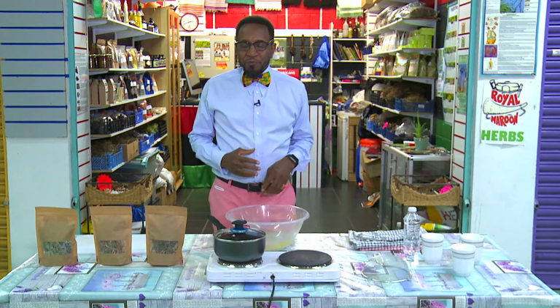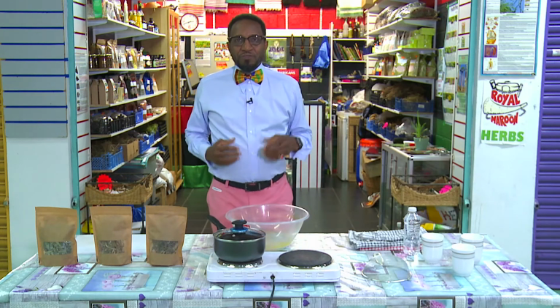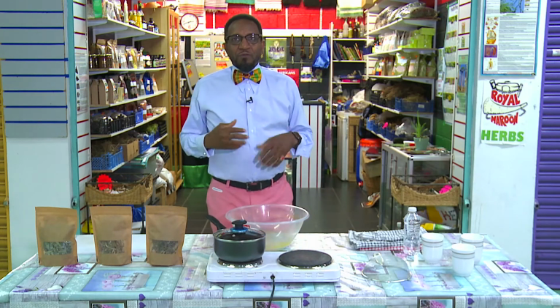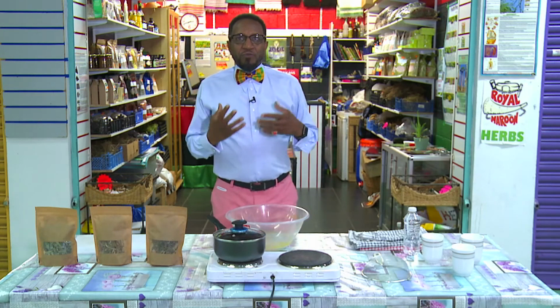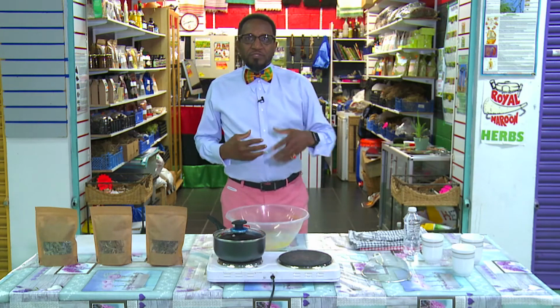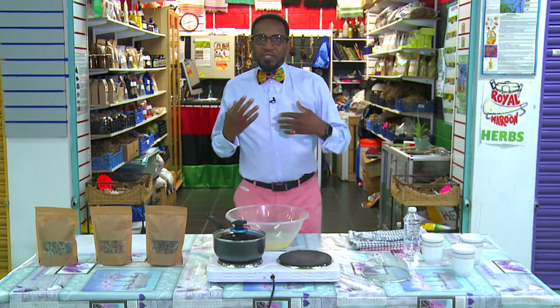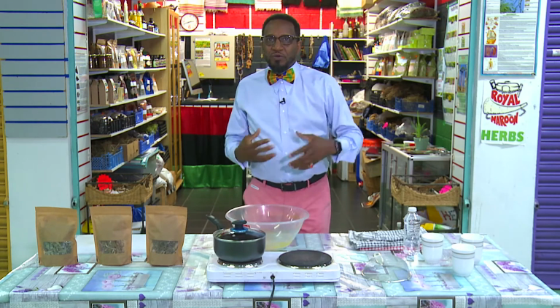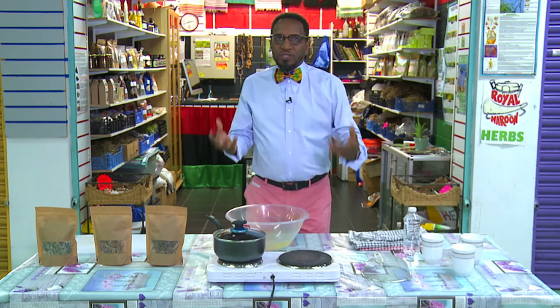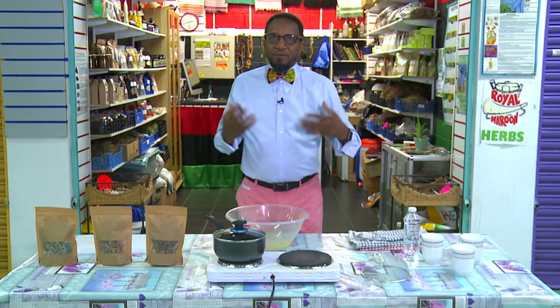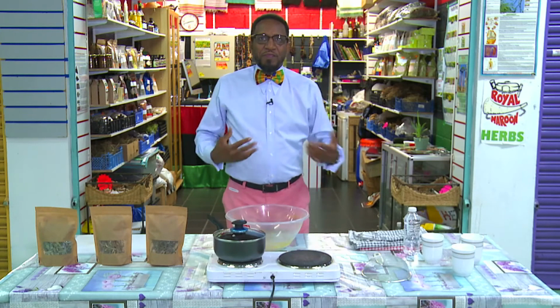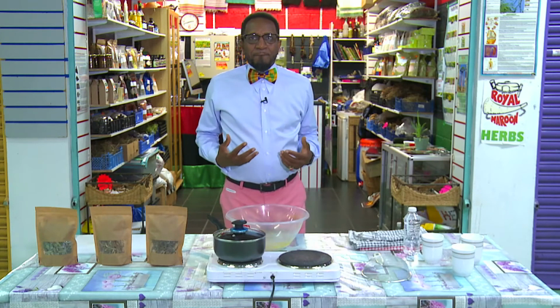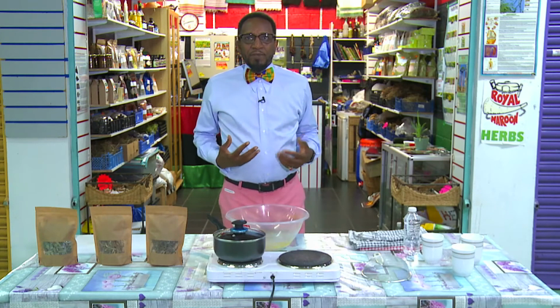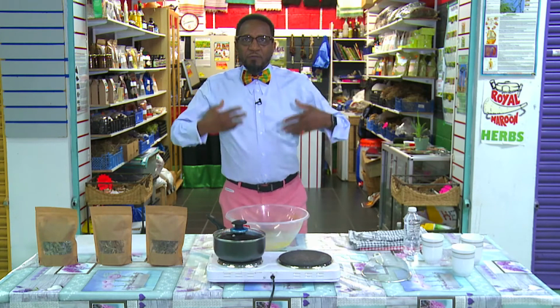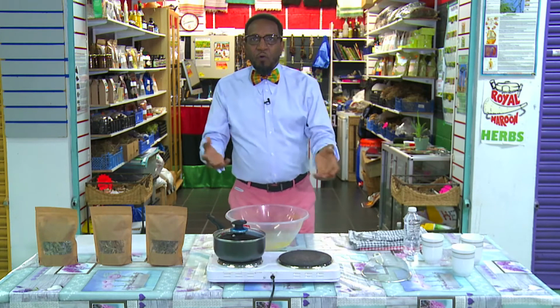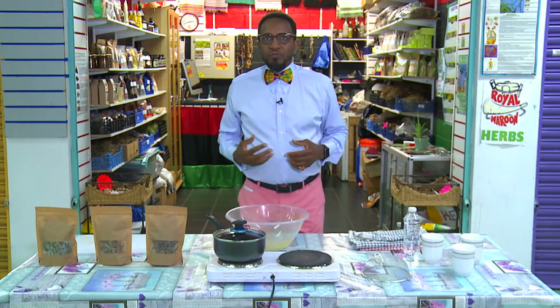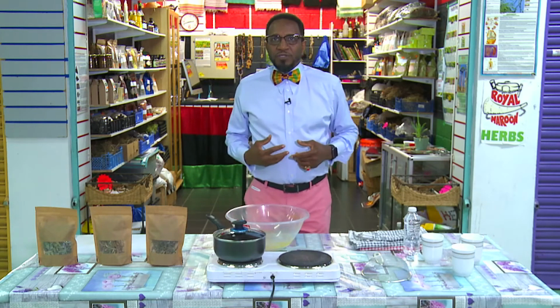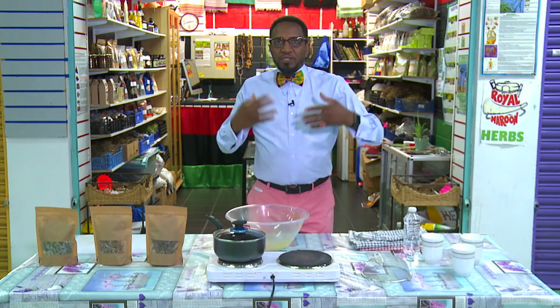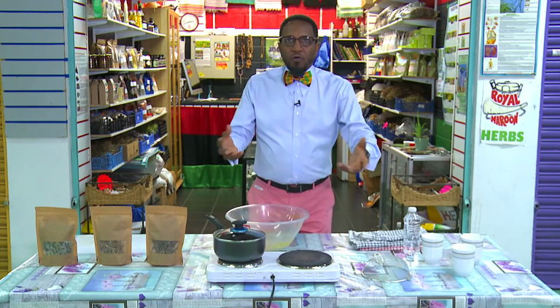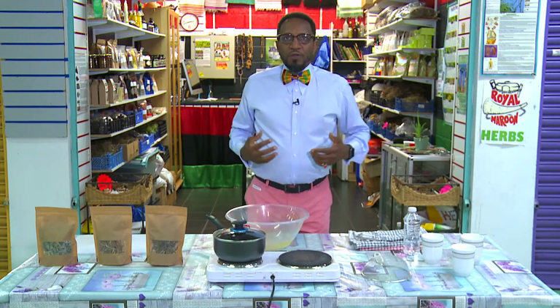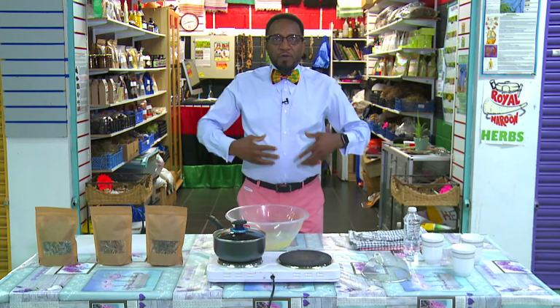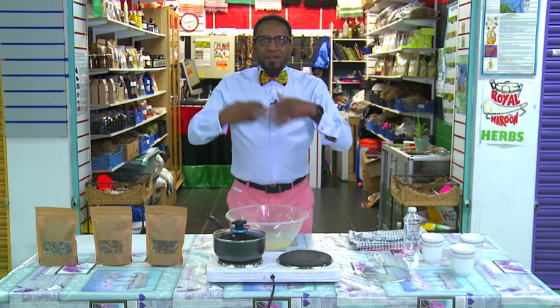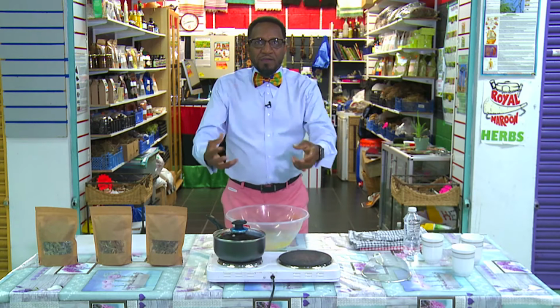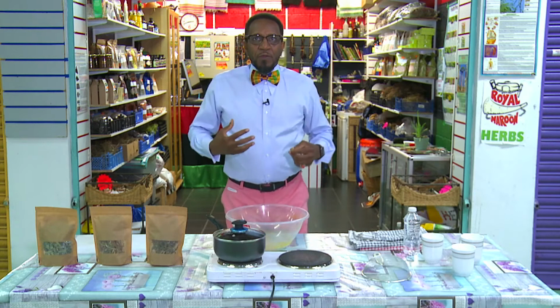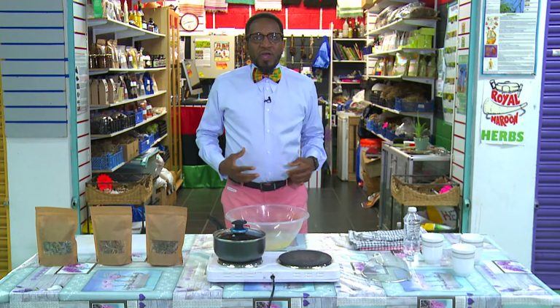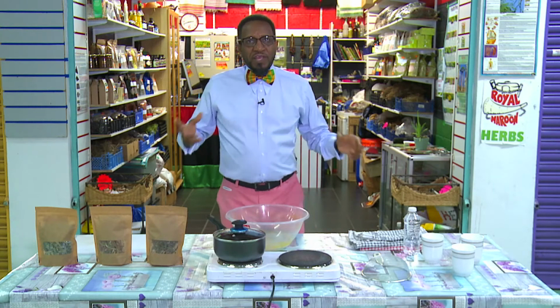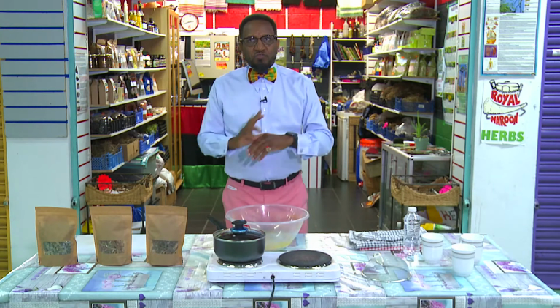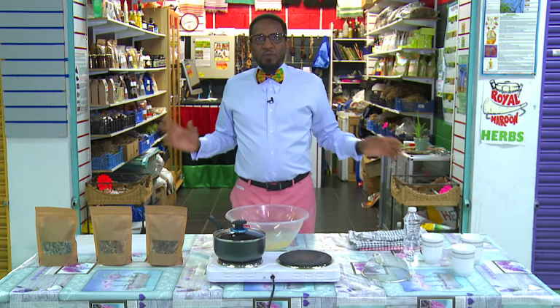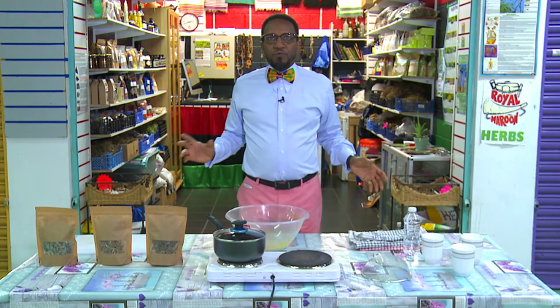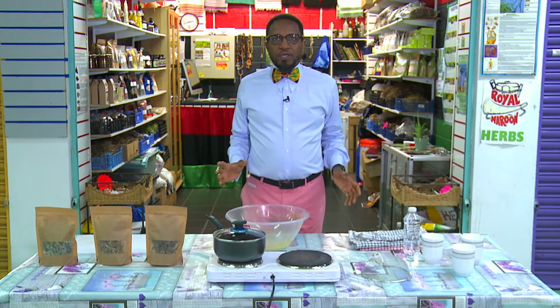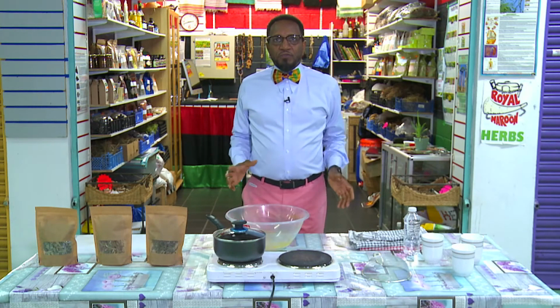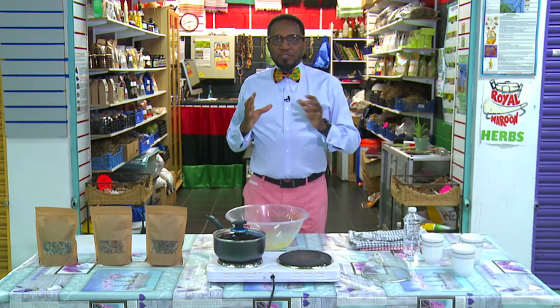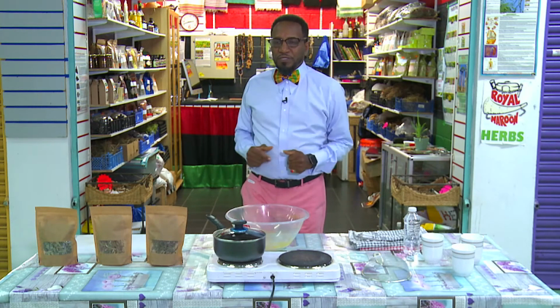We are going to make some tea. You know this time of the year it's very cold, it's getting colder, the blood is clogging up. So I select three herbs for you today to make some teas.